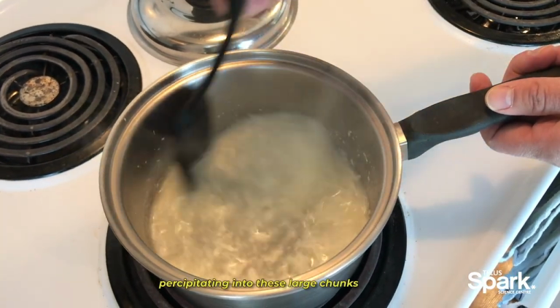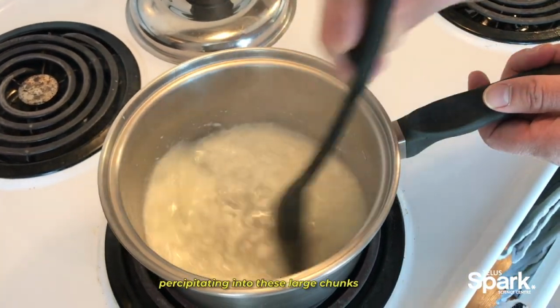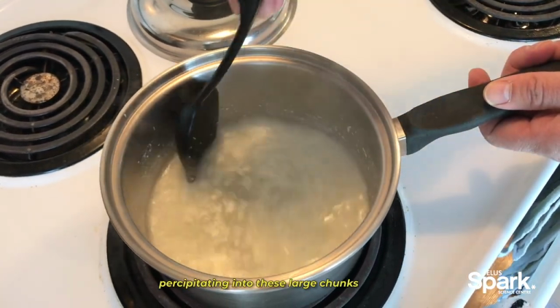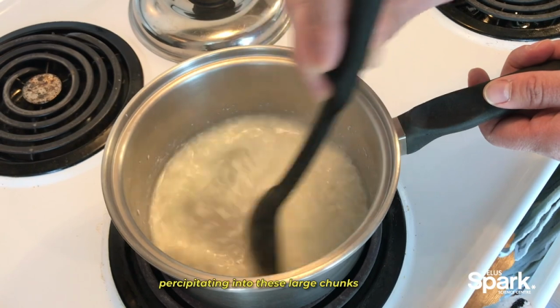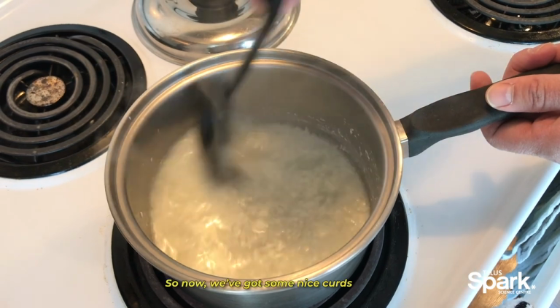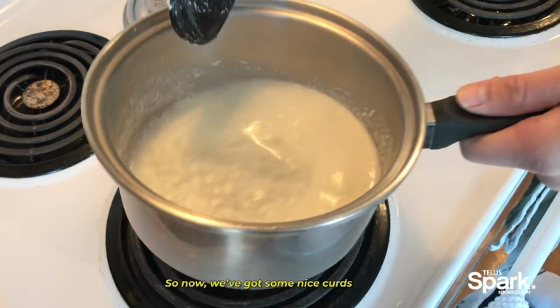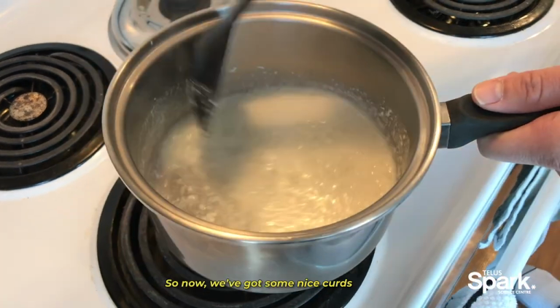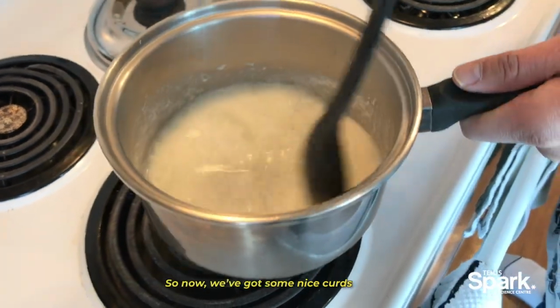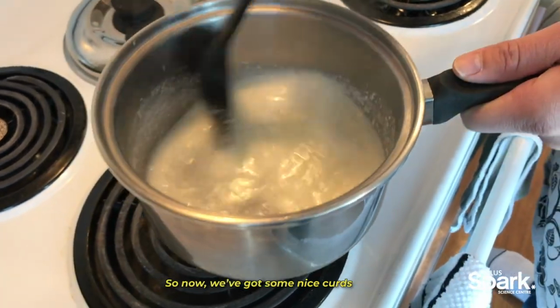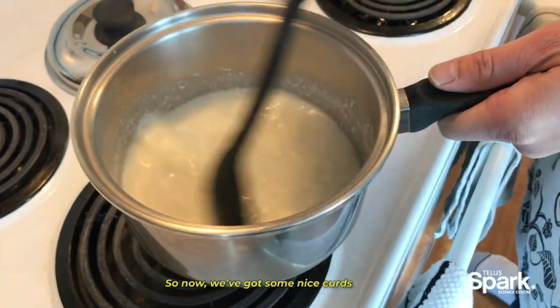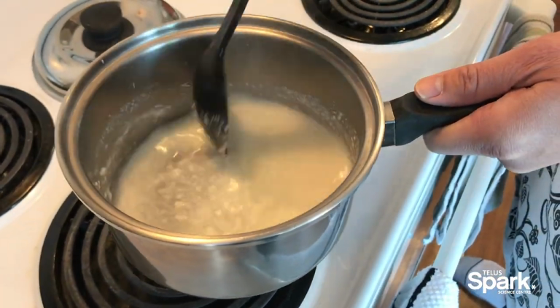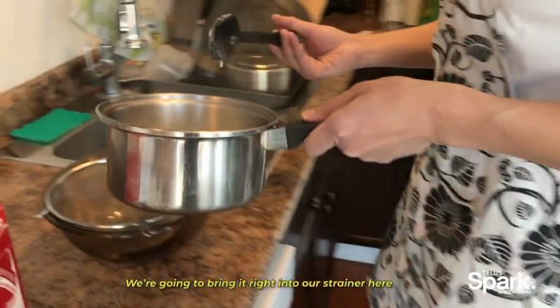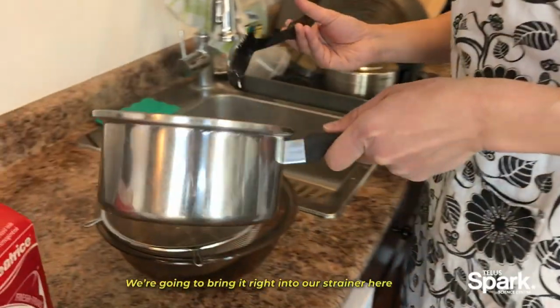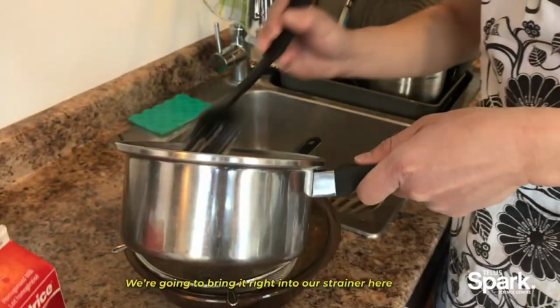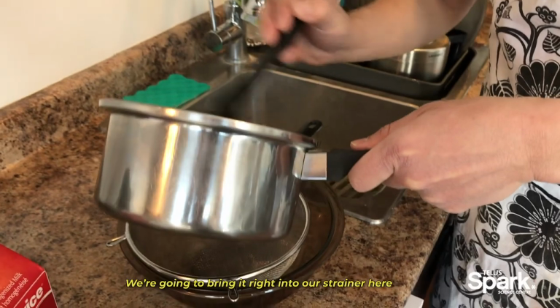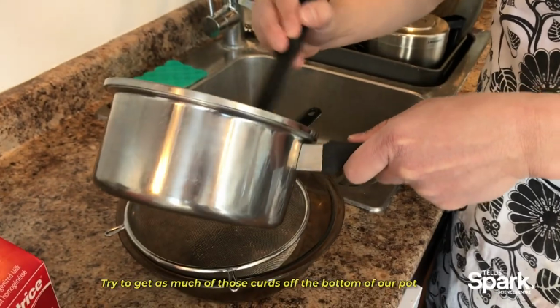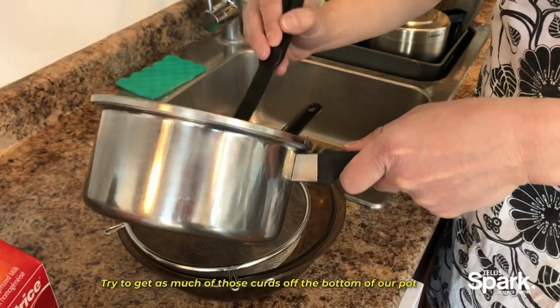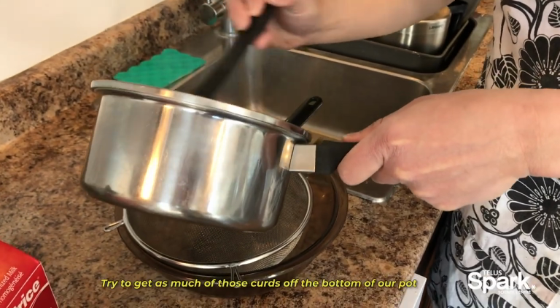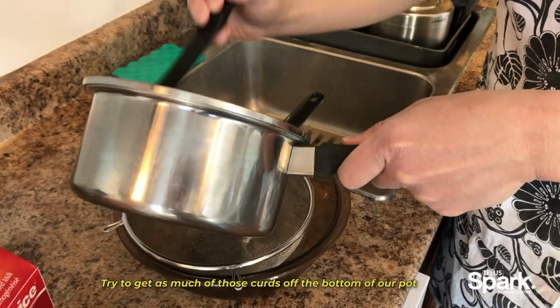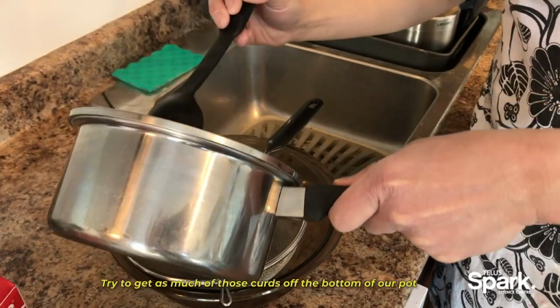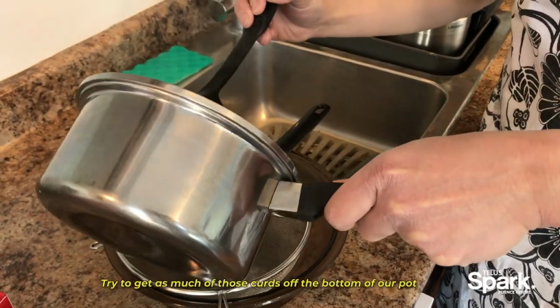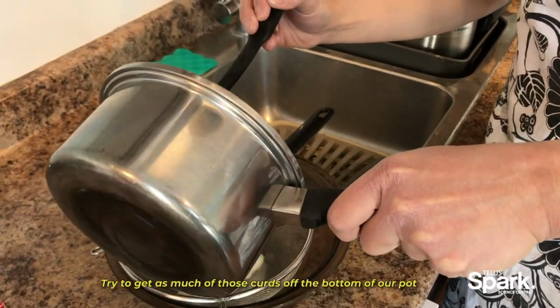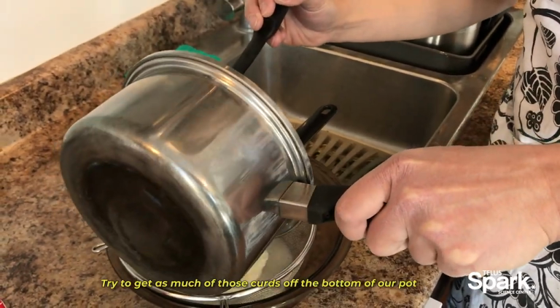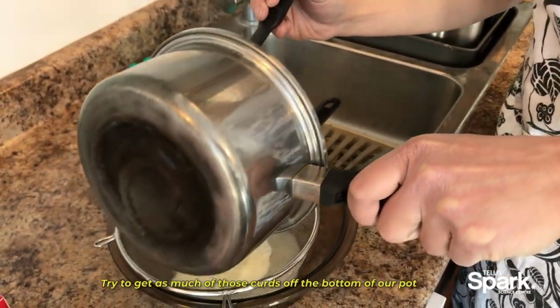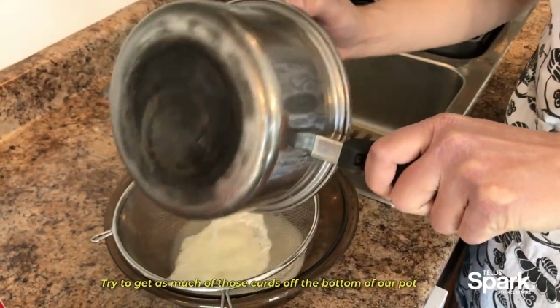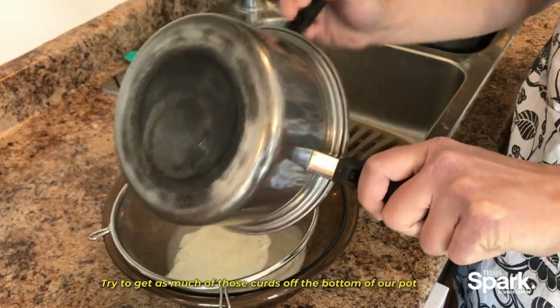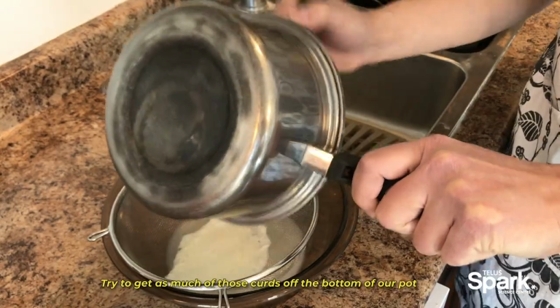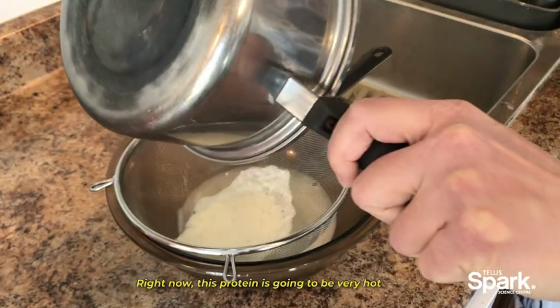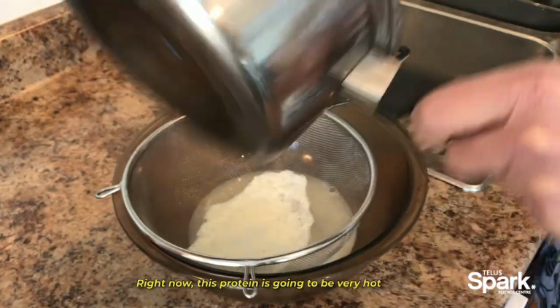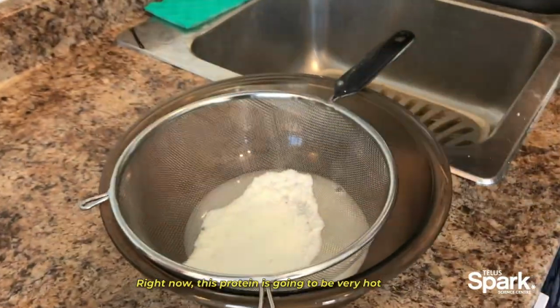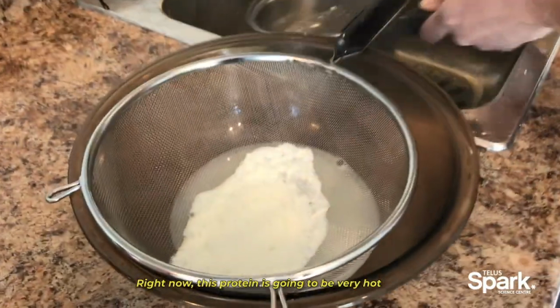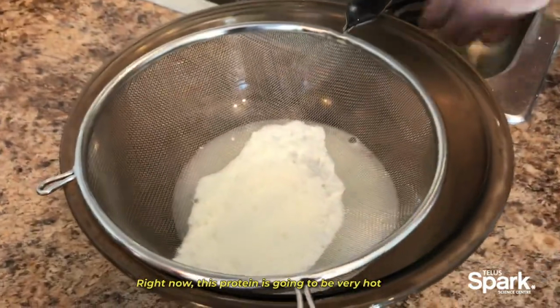The protein is precipitating into these large chunks. Now we've got some nice curds — we're bringing them over right into our strainer, trying to get as much of those curds off the bottom of our pot.